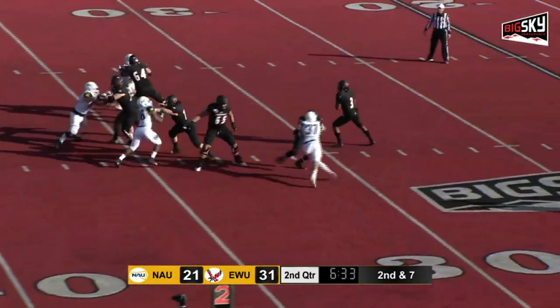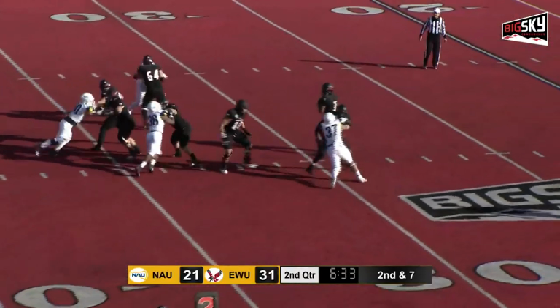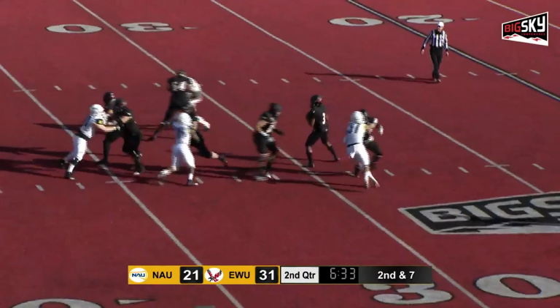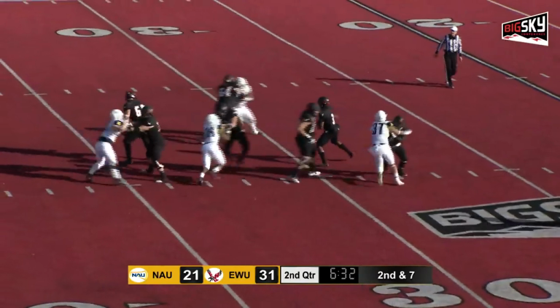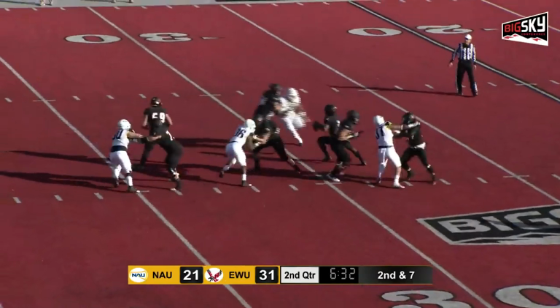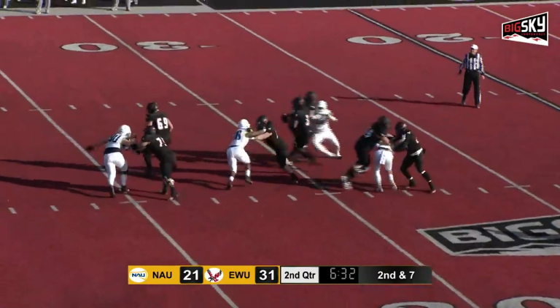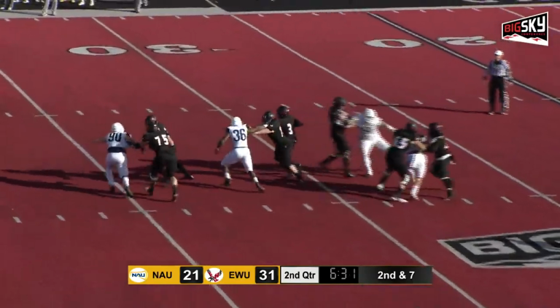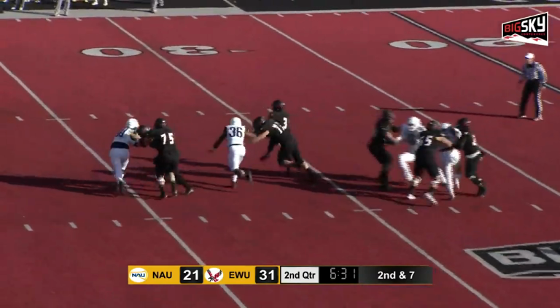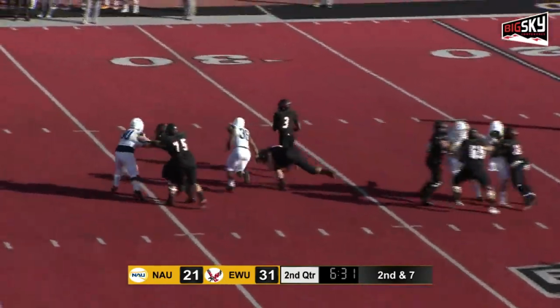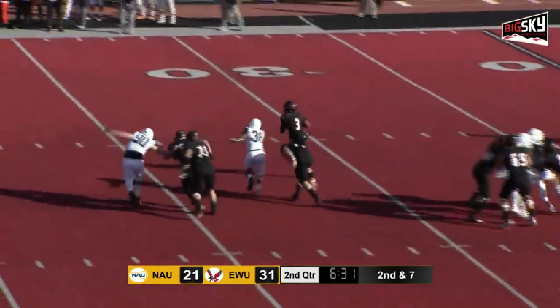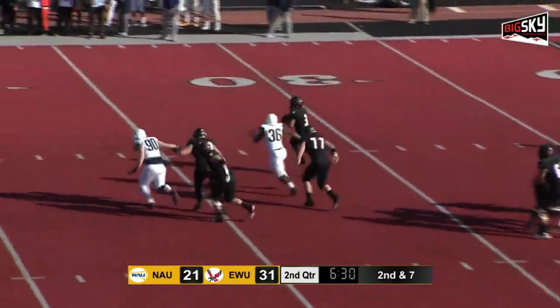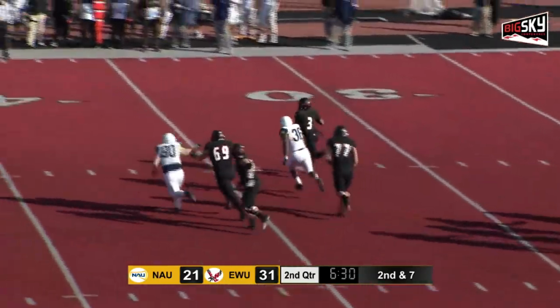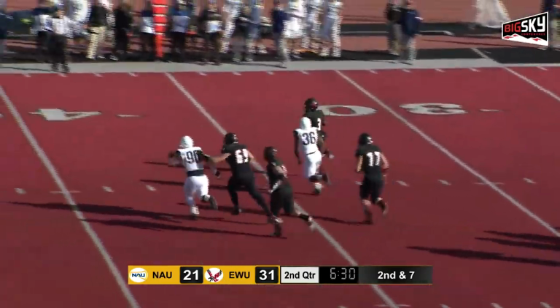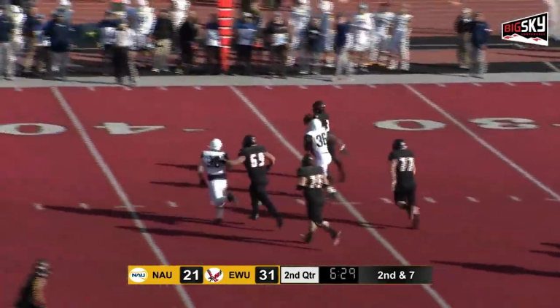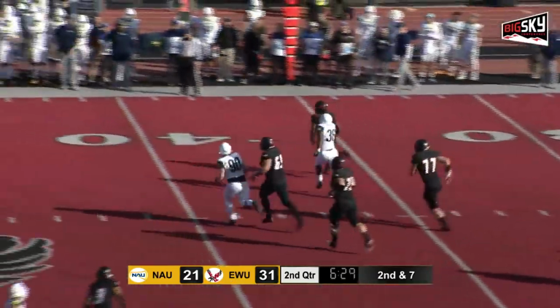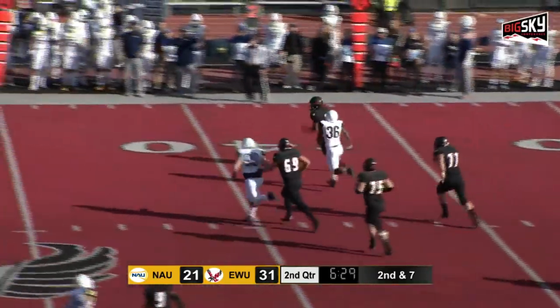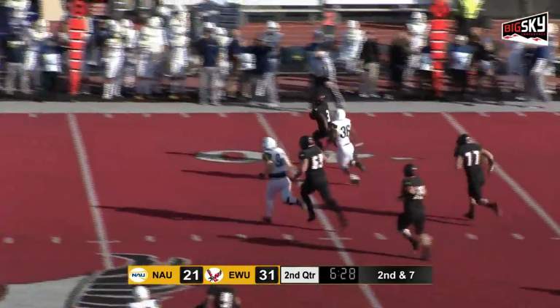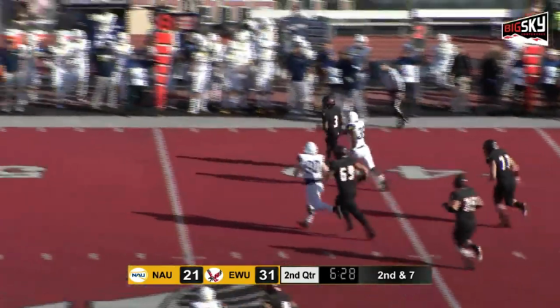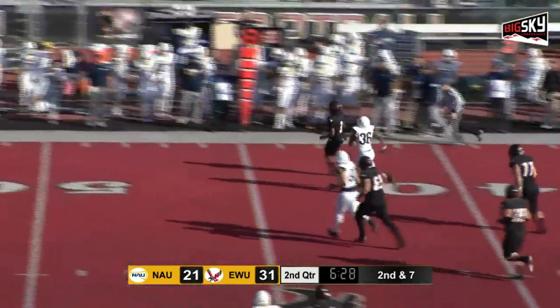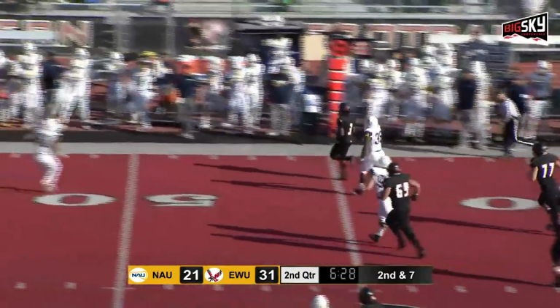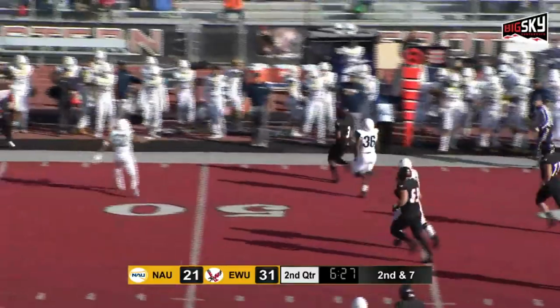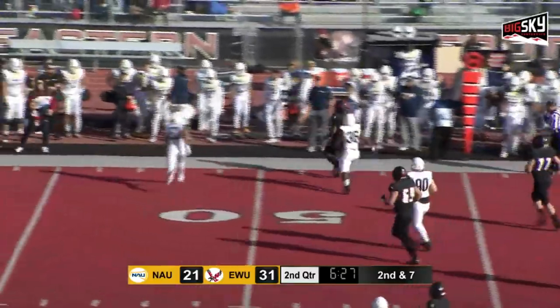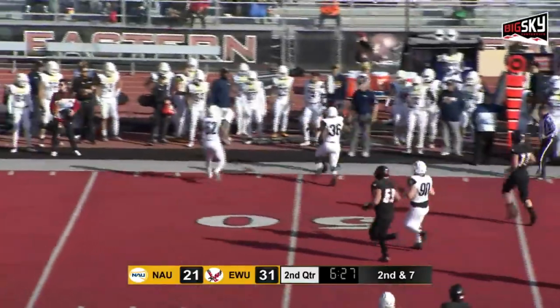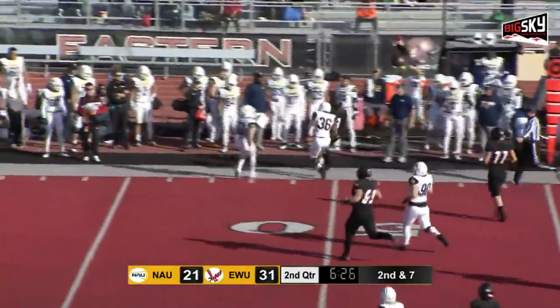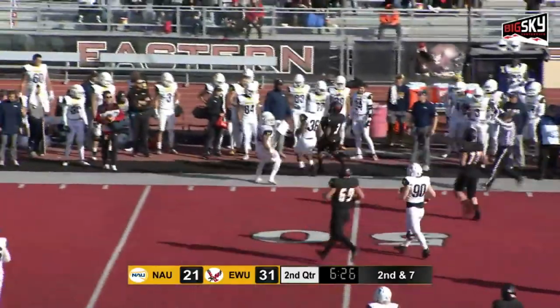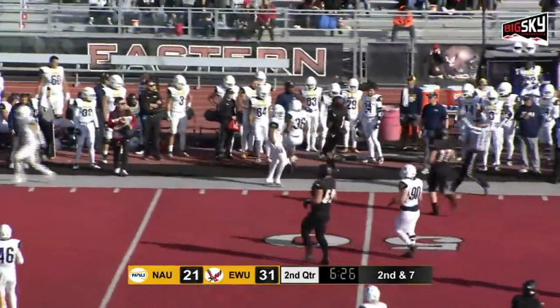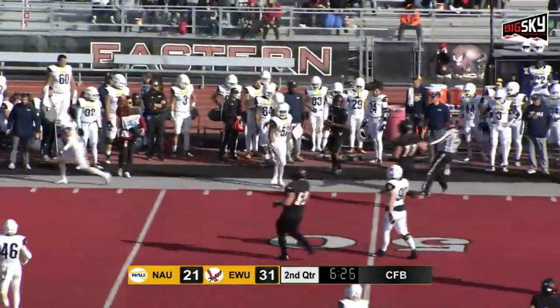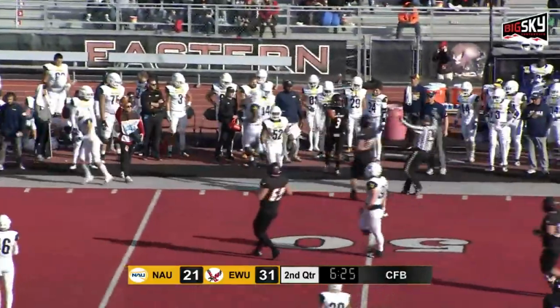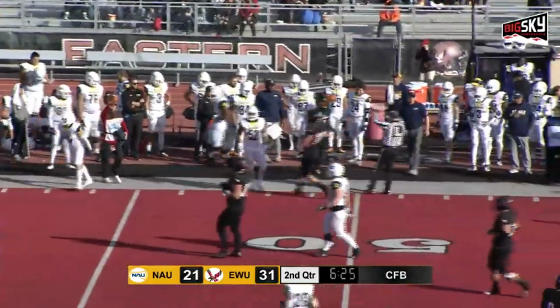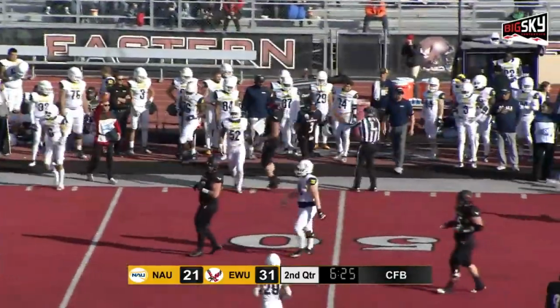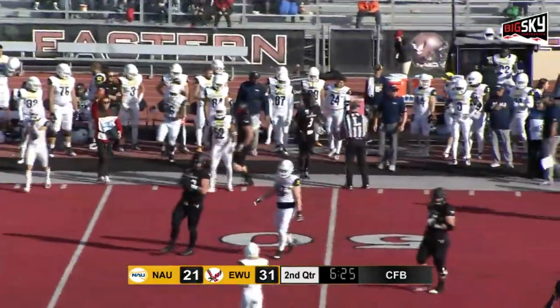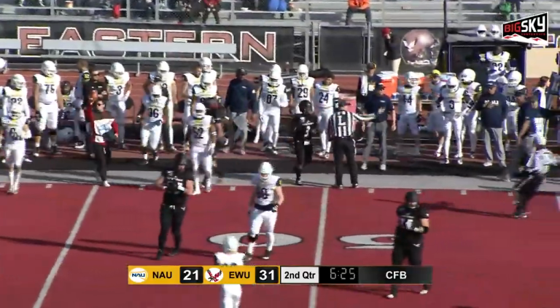Pierce in the backfield. Barrier steps through trouble, now he's on the run. He'll pick up the first down and more as he just trots out of bounds.